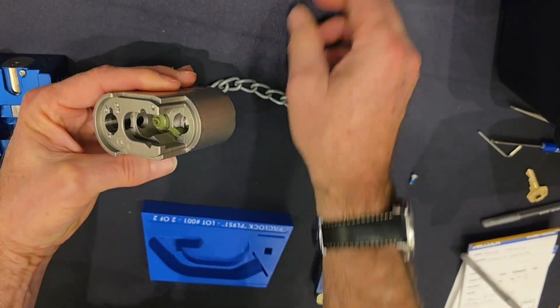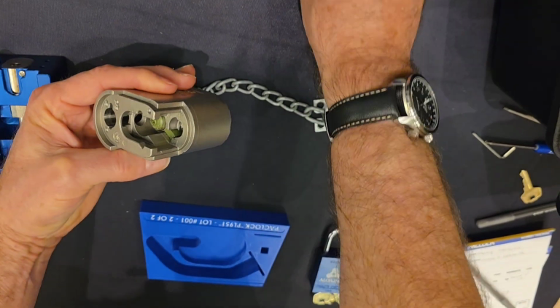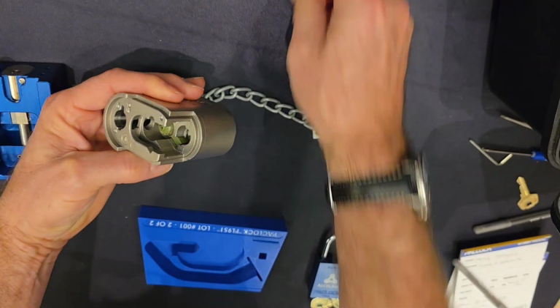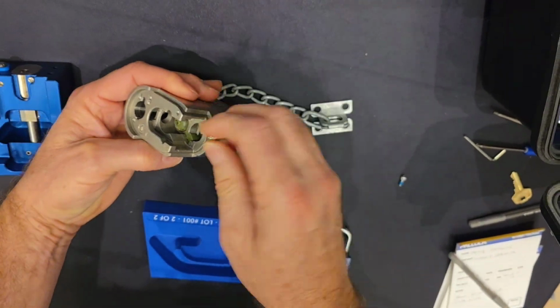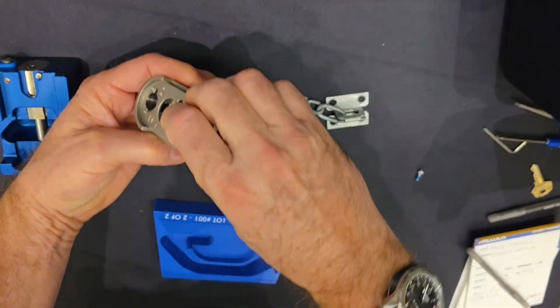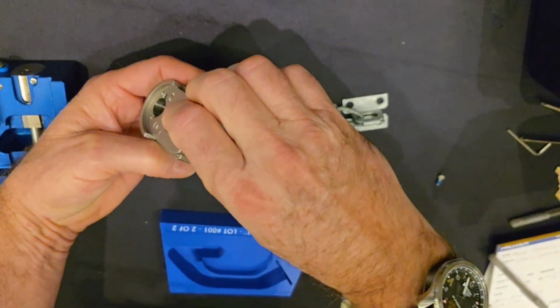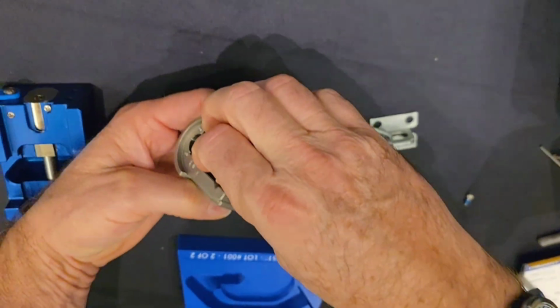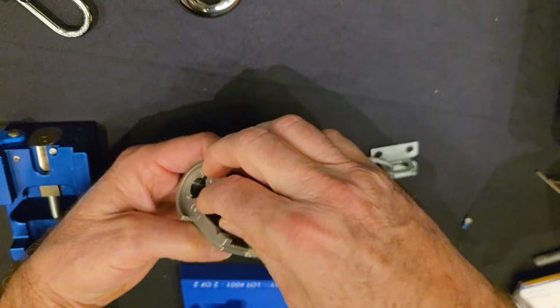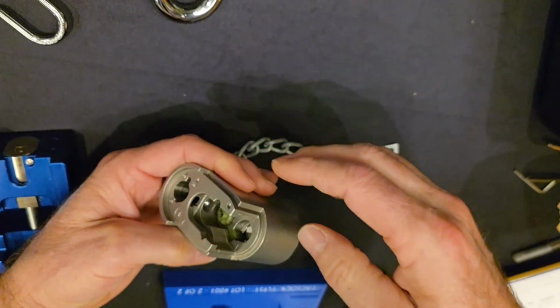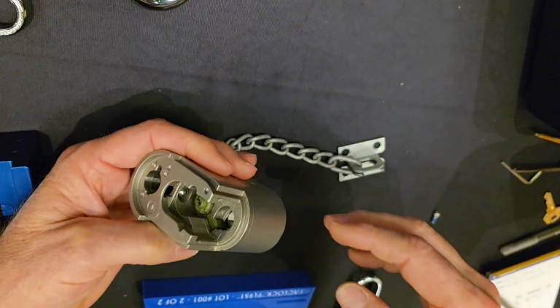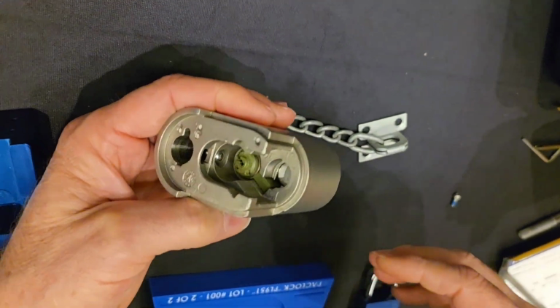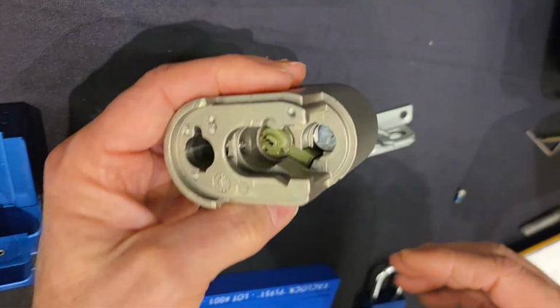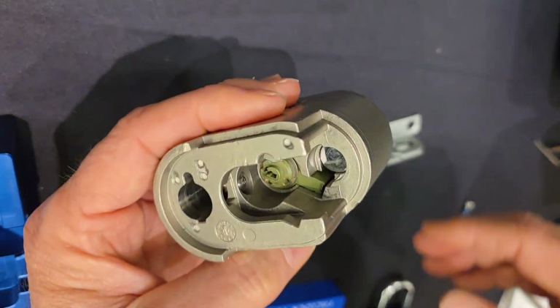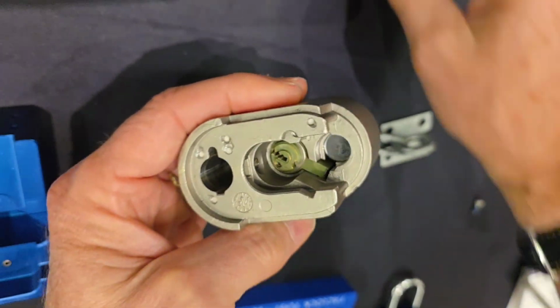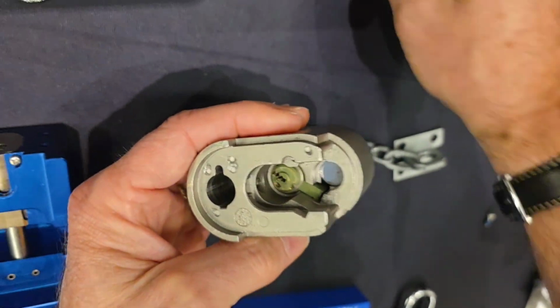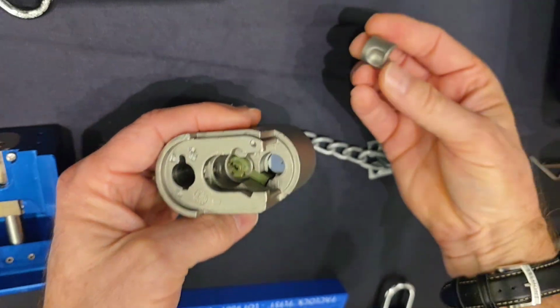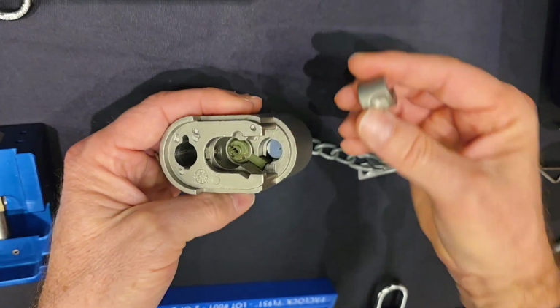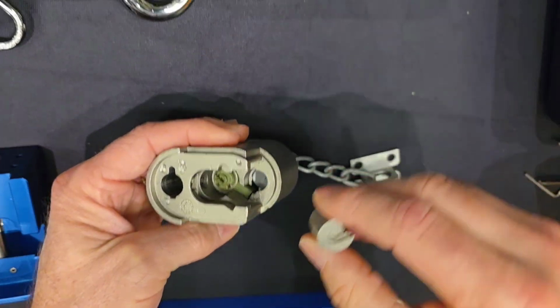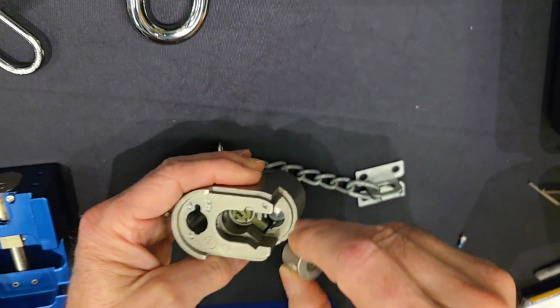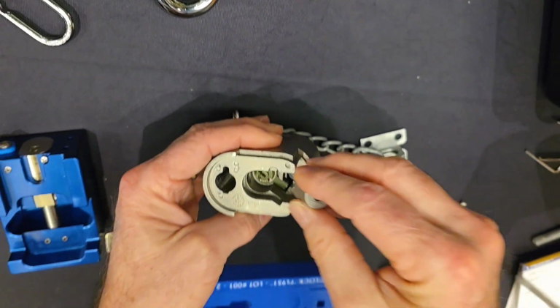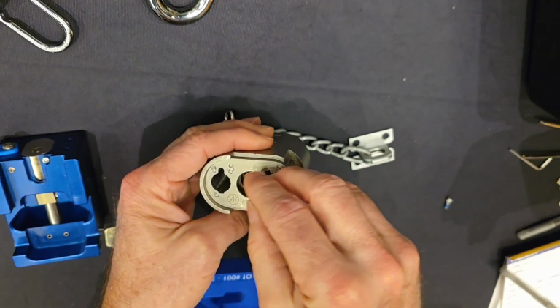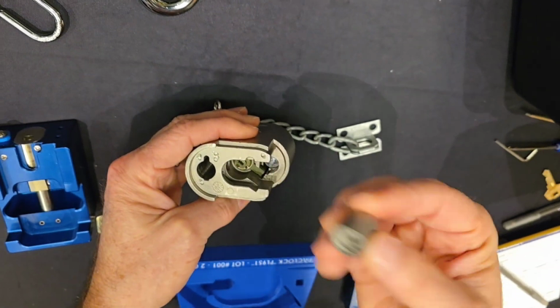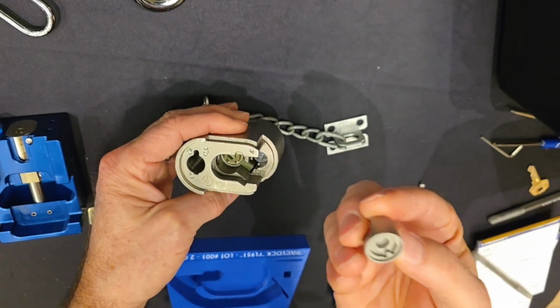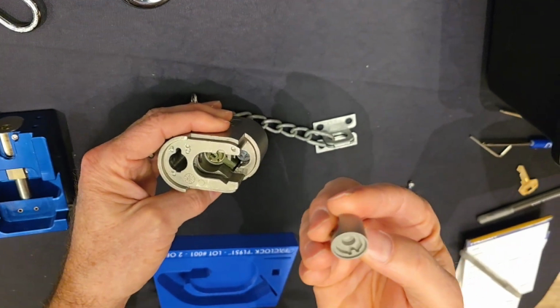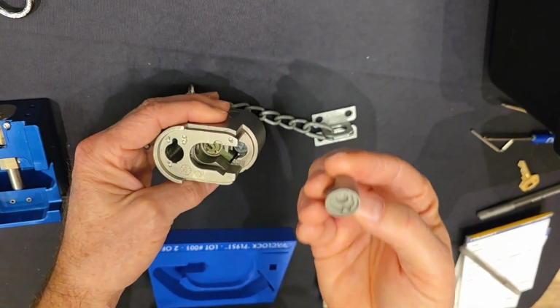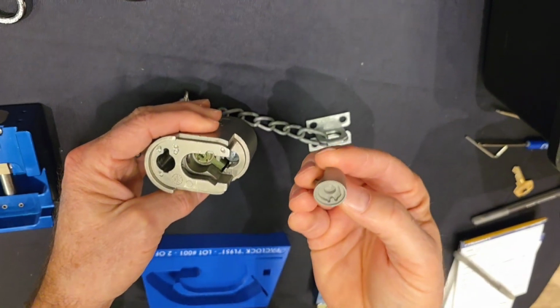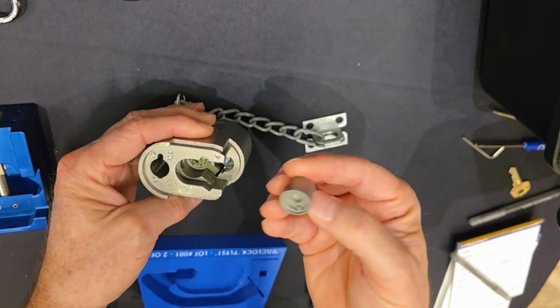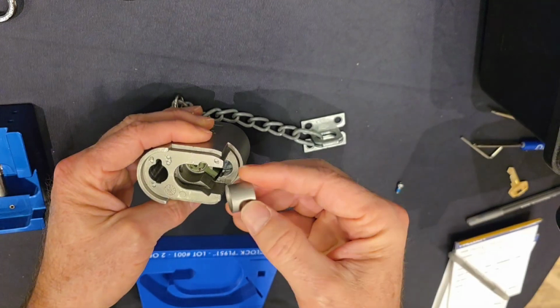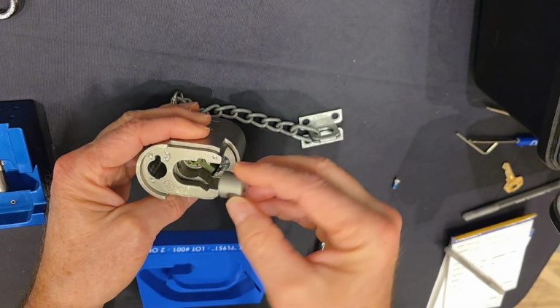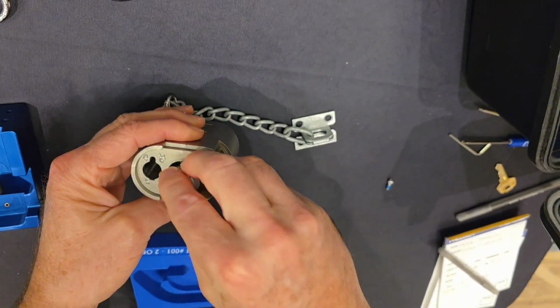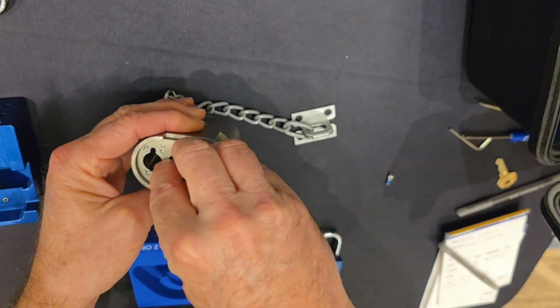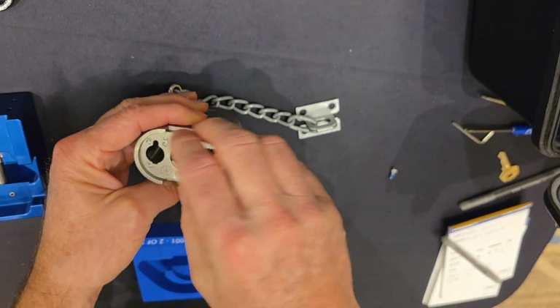Next we're going to drop the ball bearing in. All right, ball bearing's in. And then the actuator — this is where I'm going to get messed up, but once again it's only going one direction, I think this one.